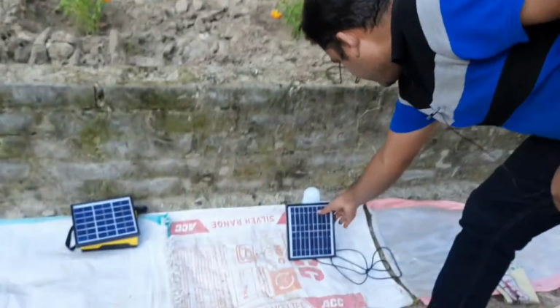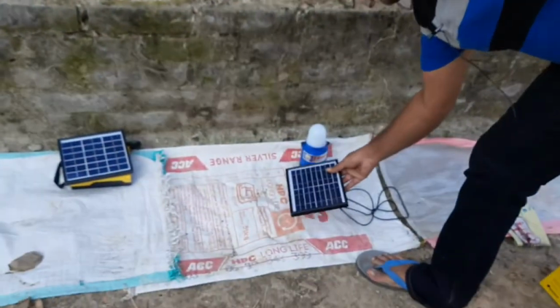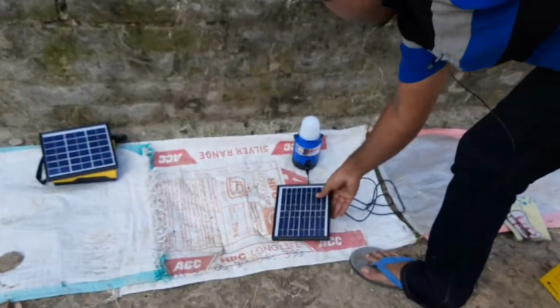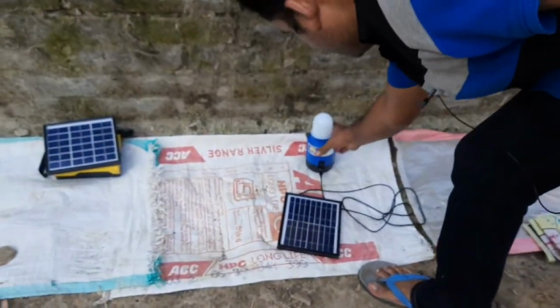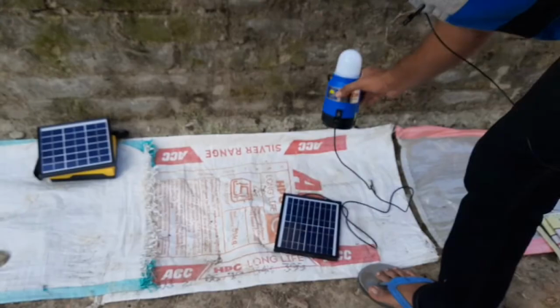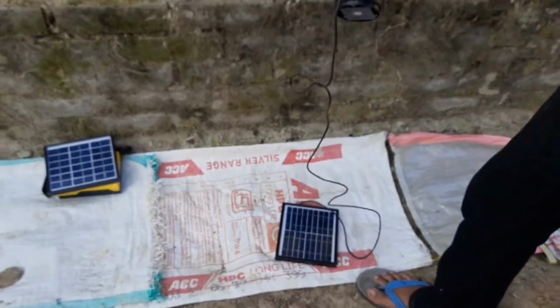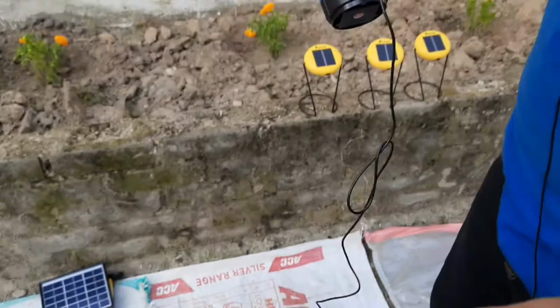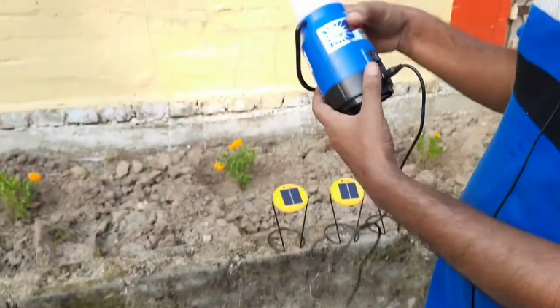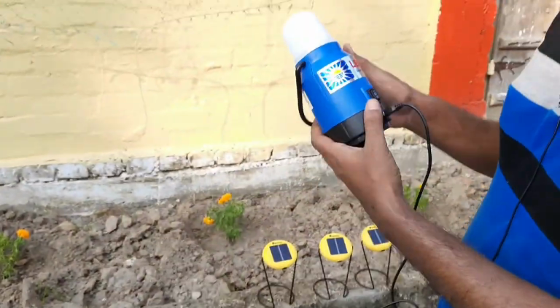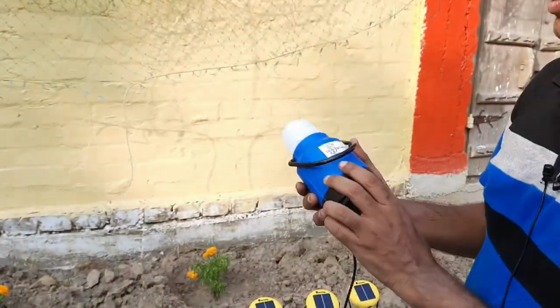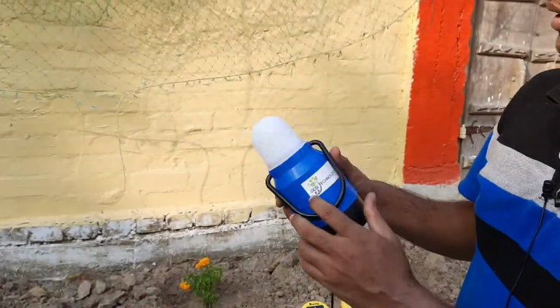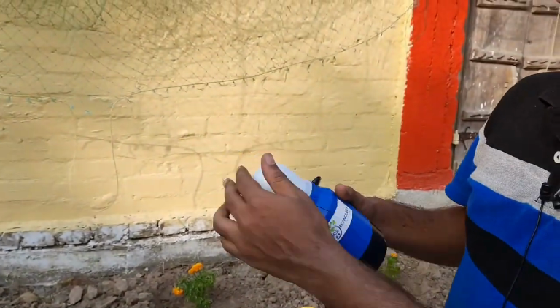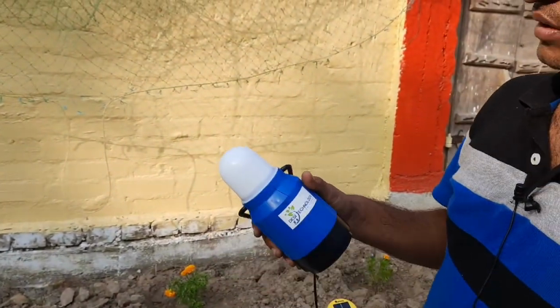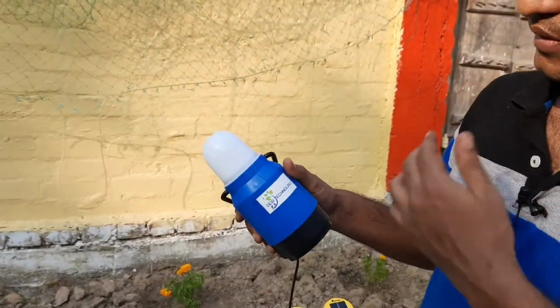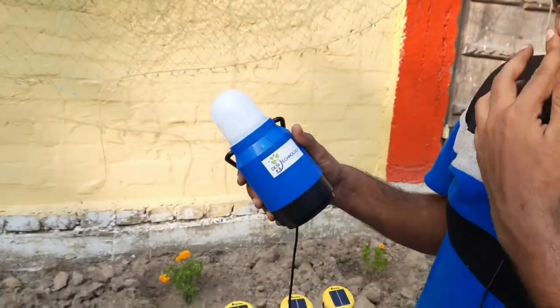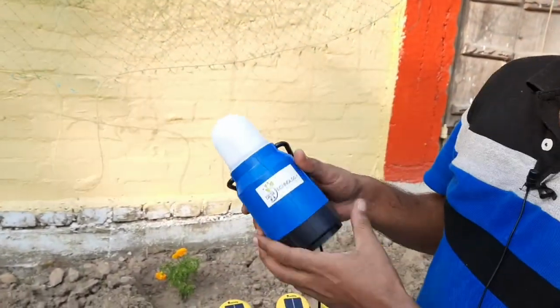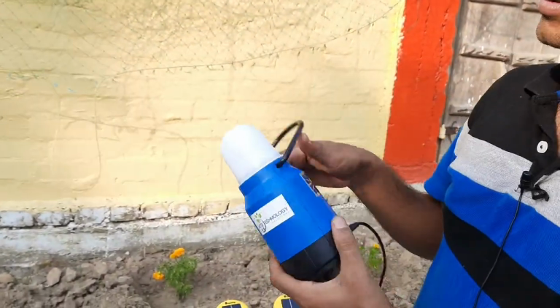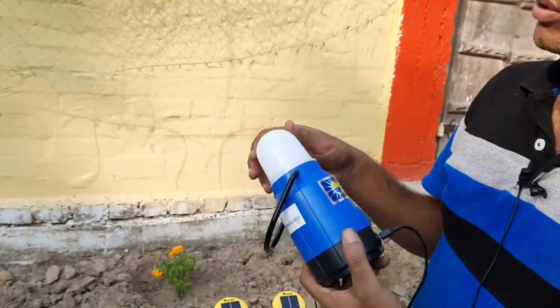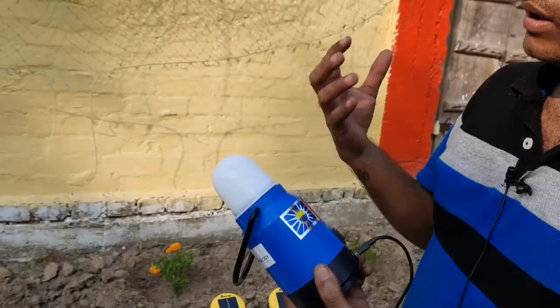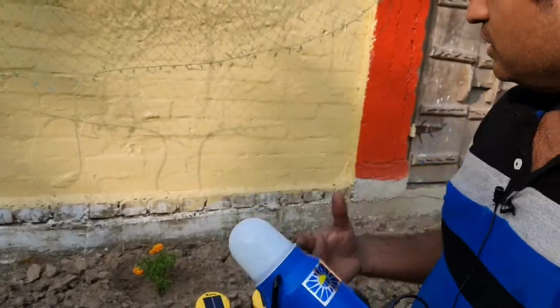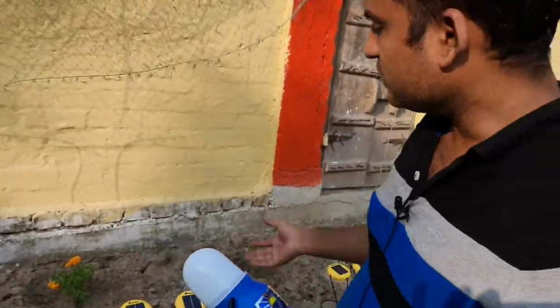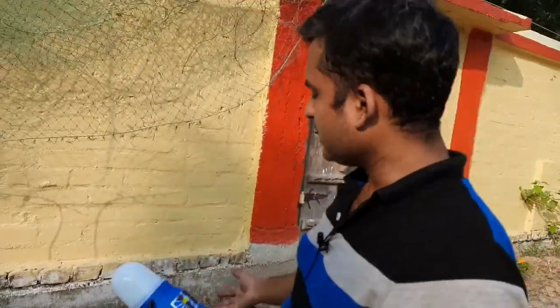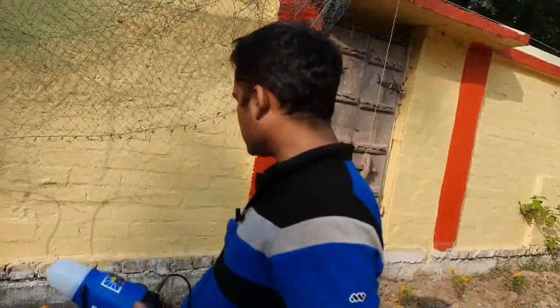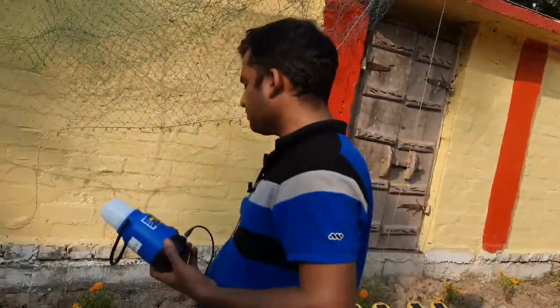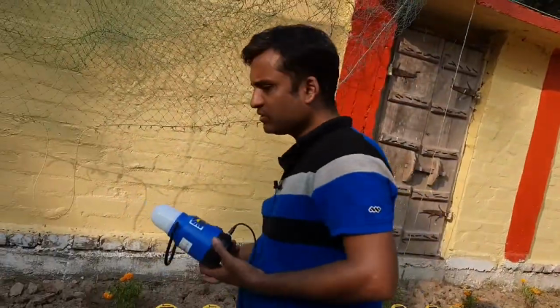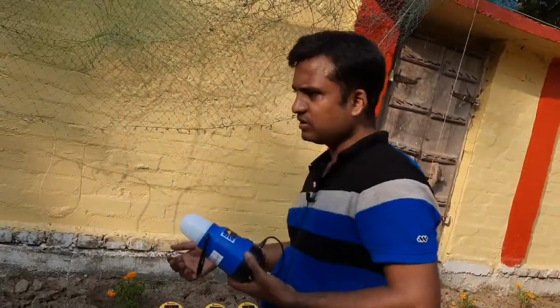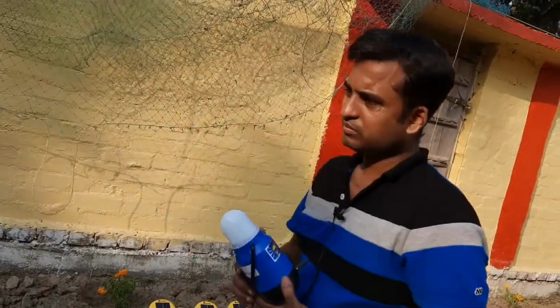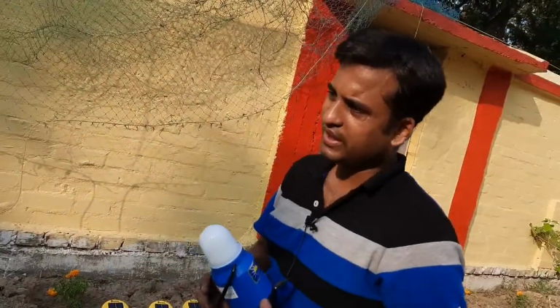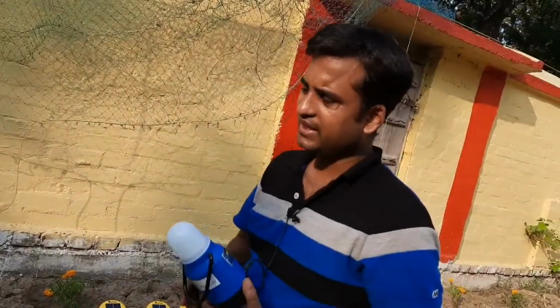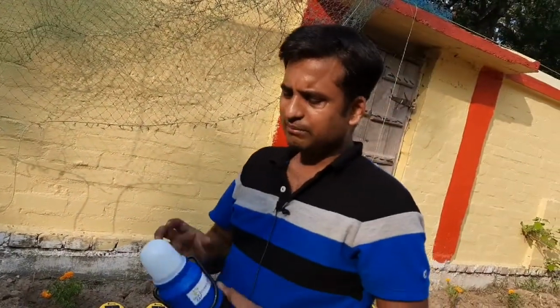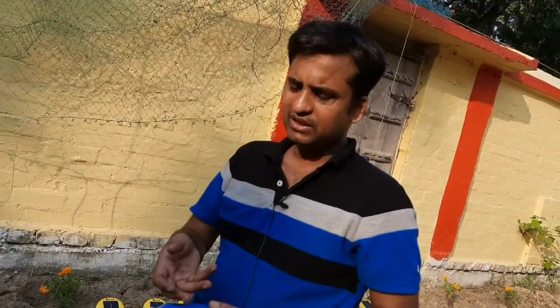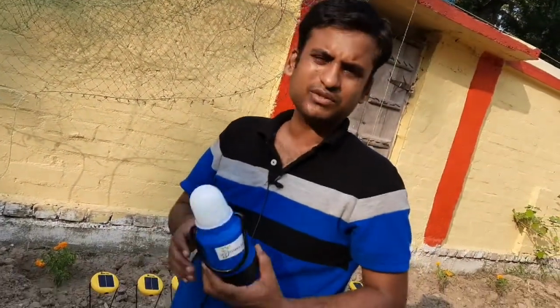Here we have another kind of solar light — a solar lantern. This is by Desi Technologies.